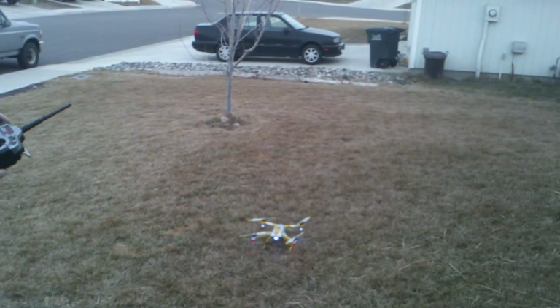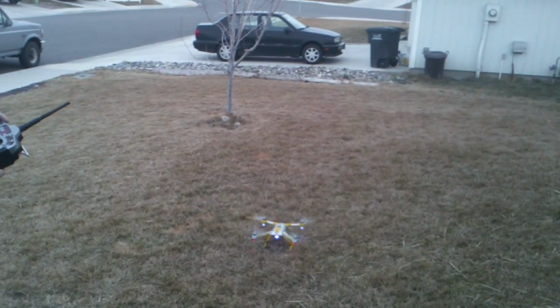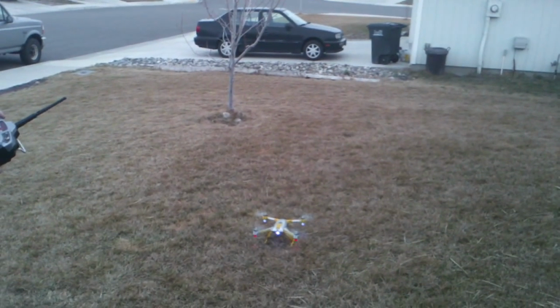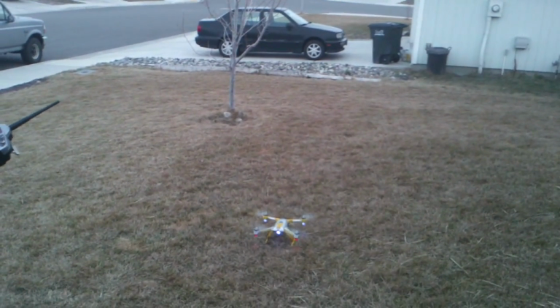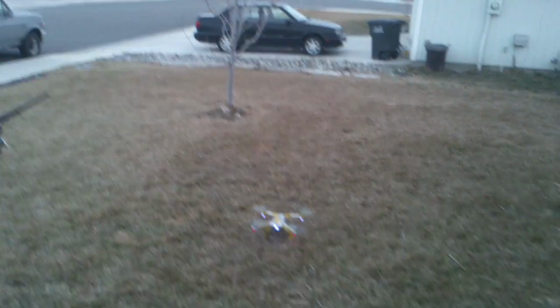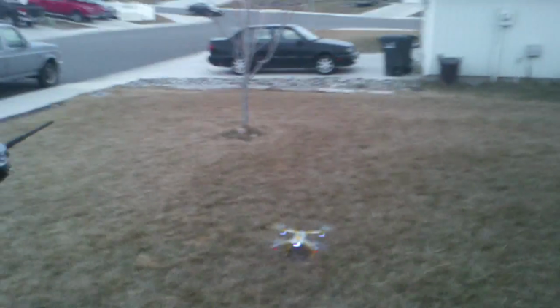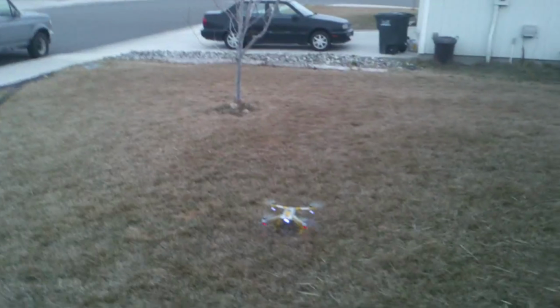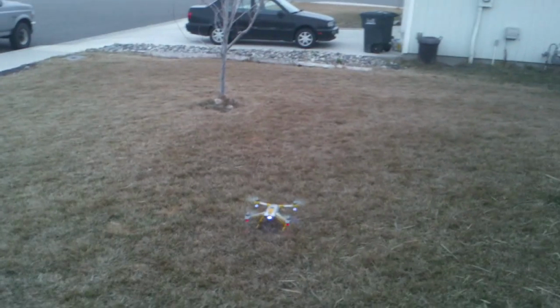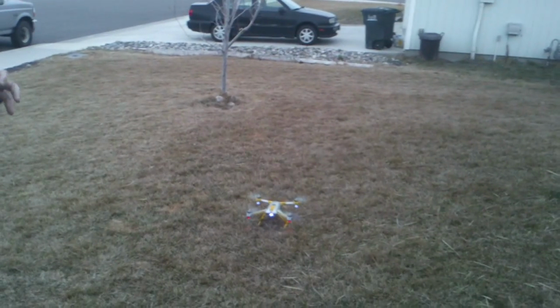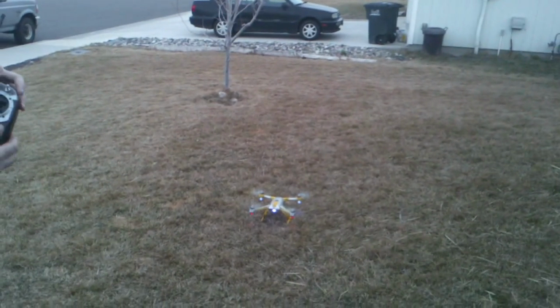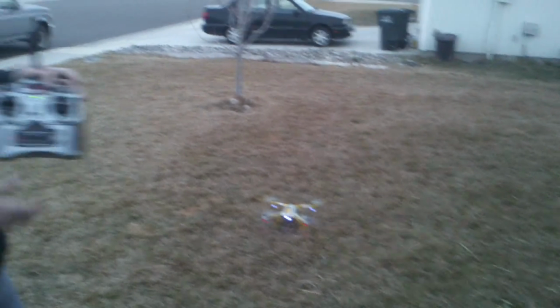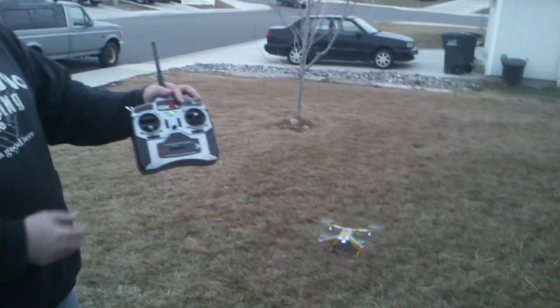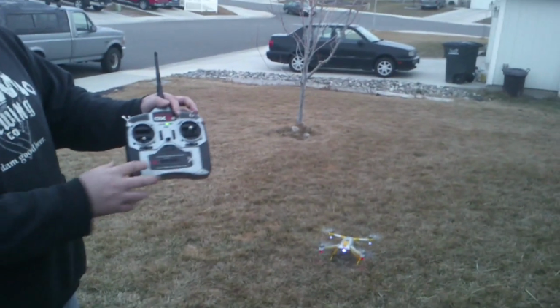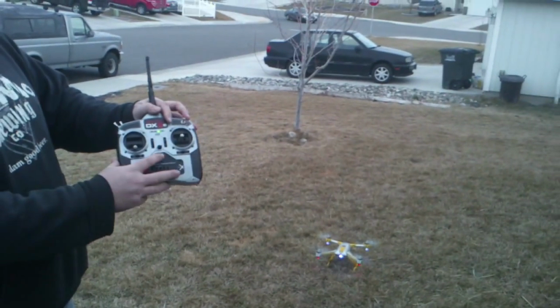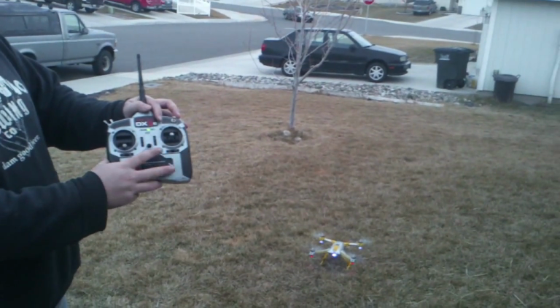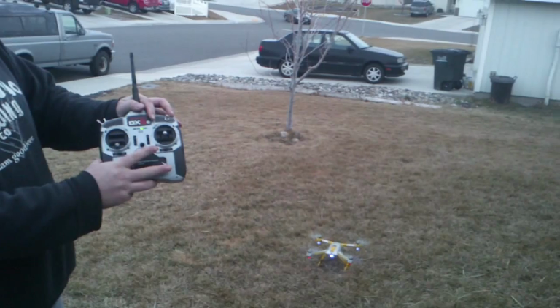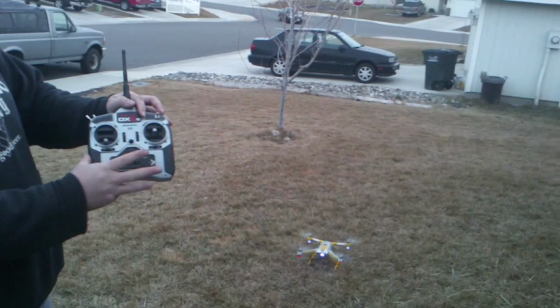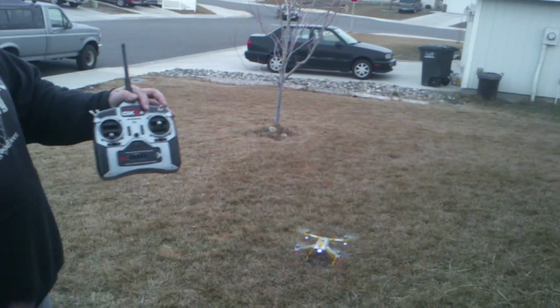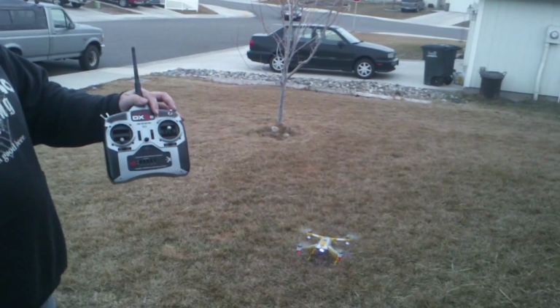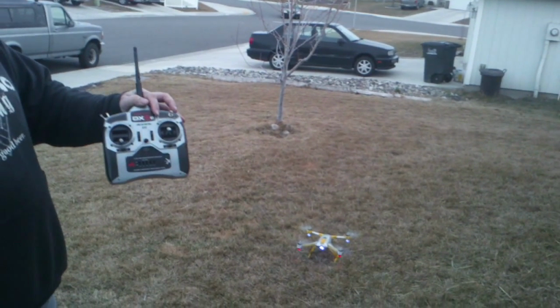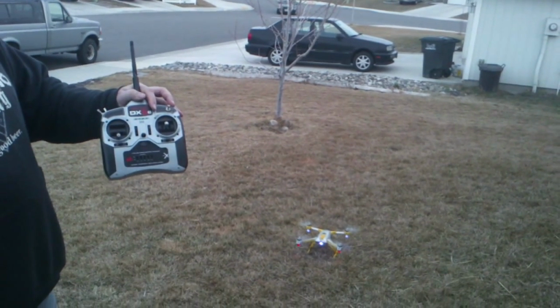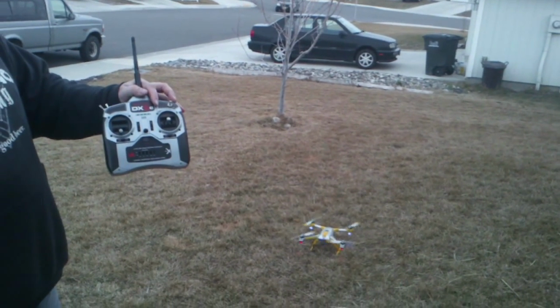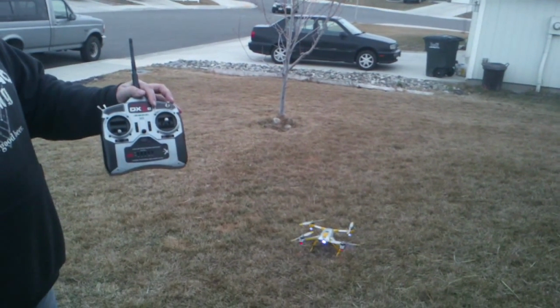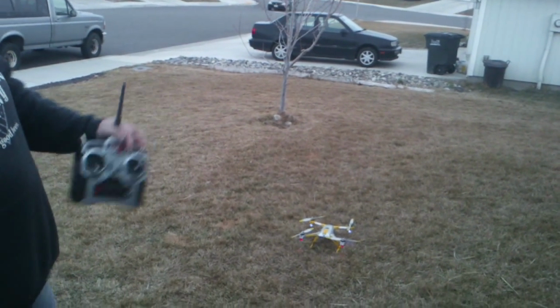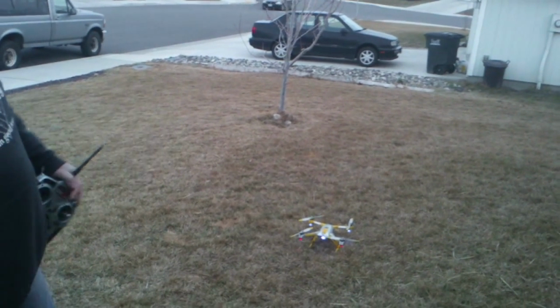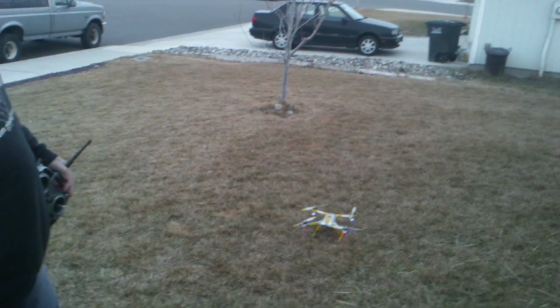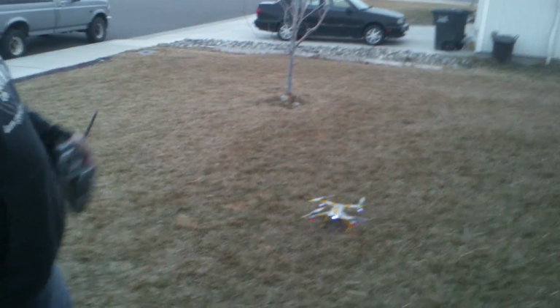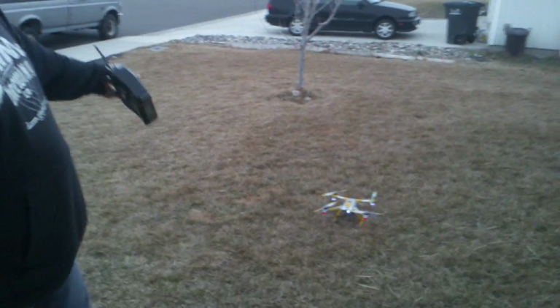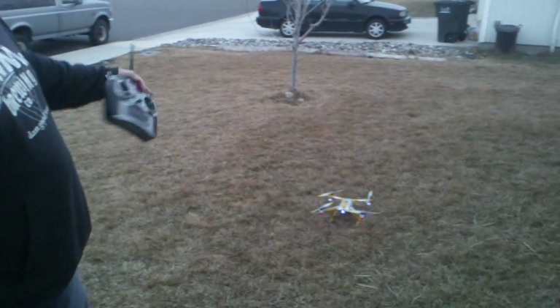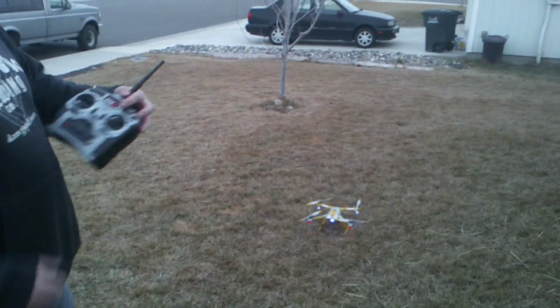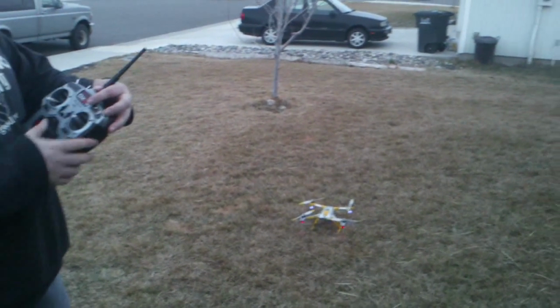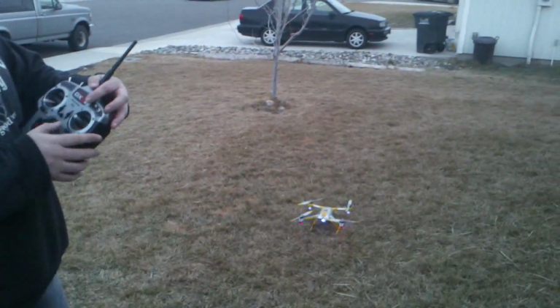We're going to arm it and then turn off the radio. Blade stops spinning.